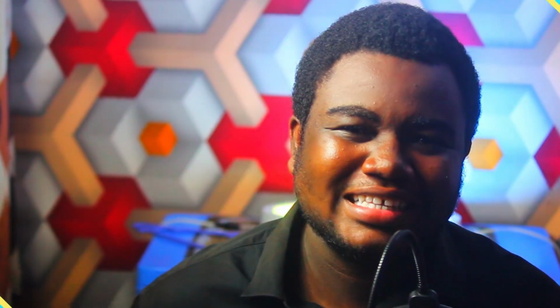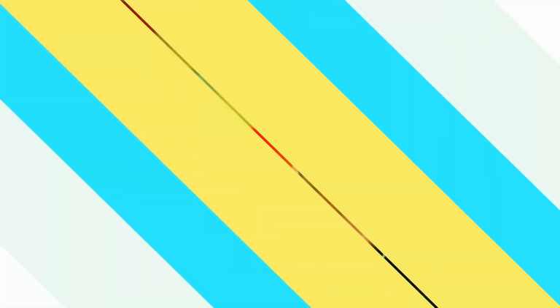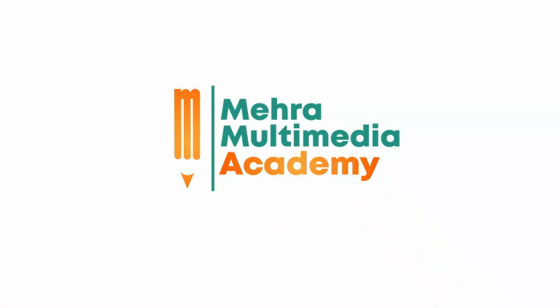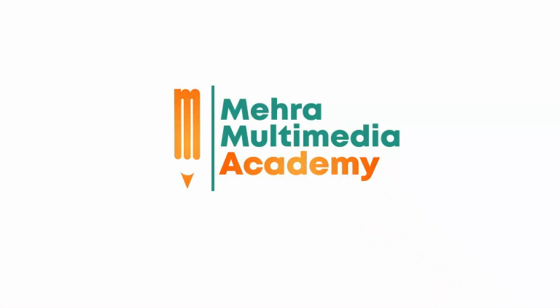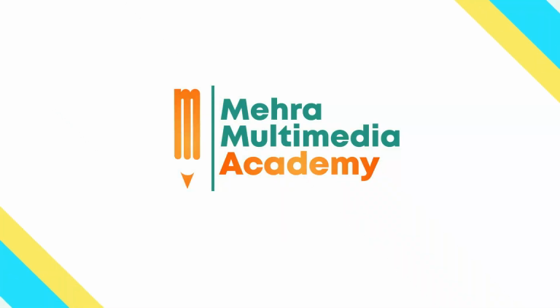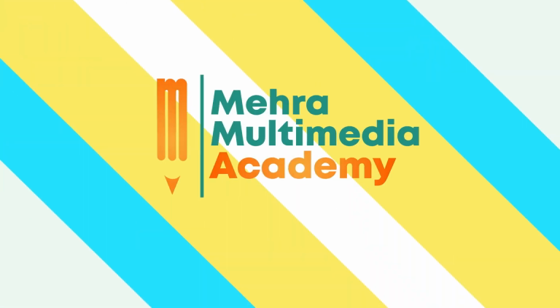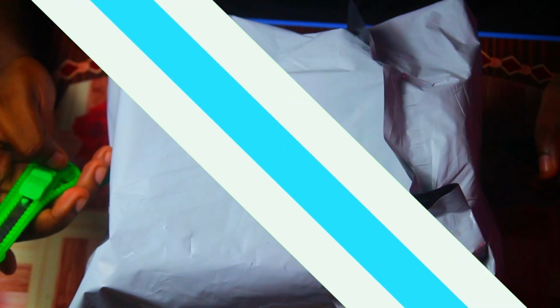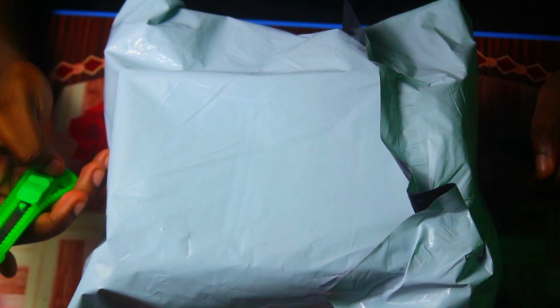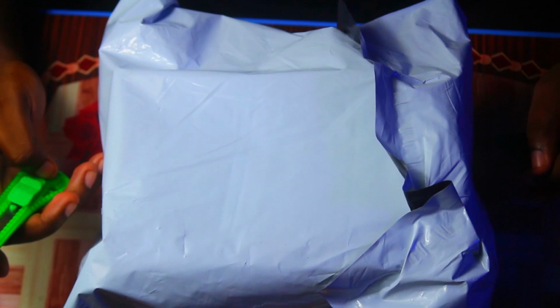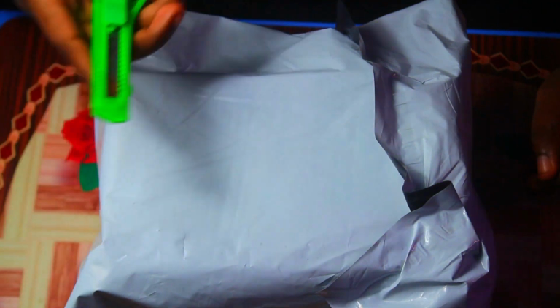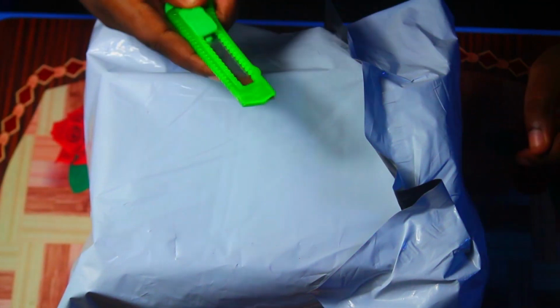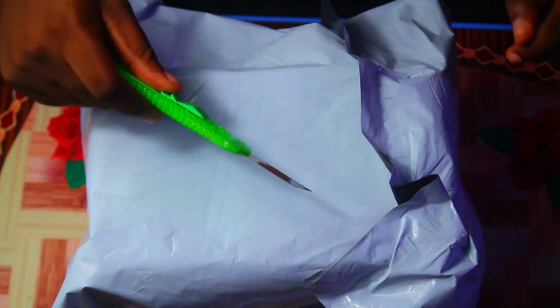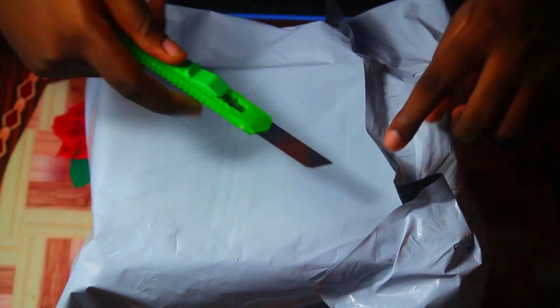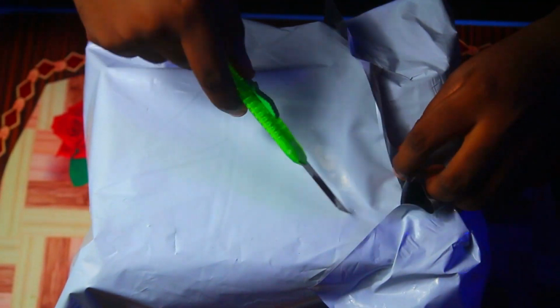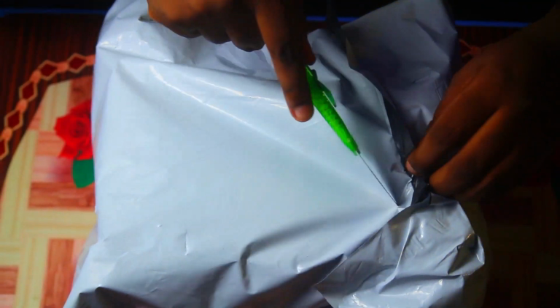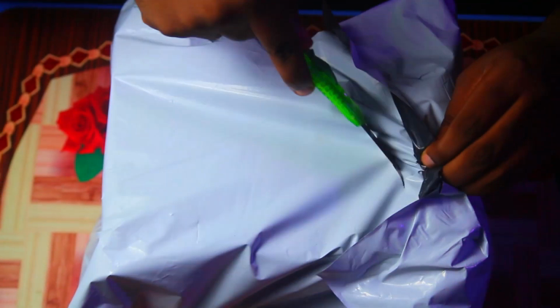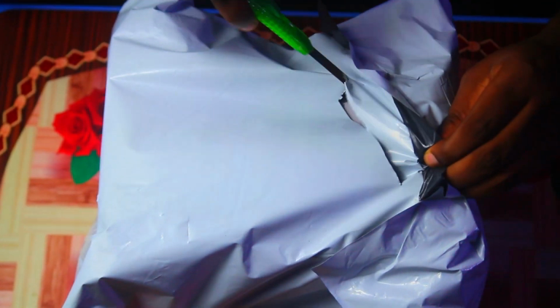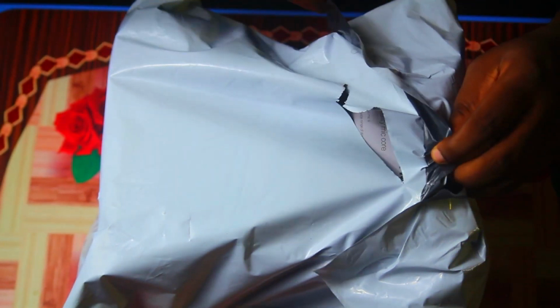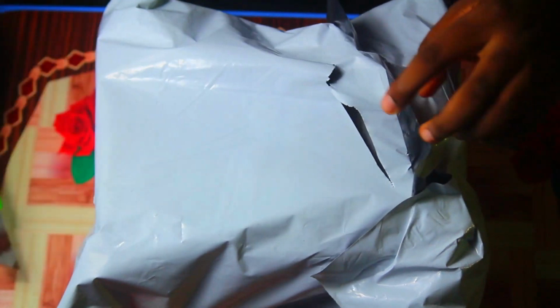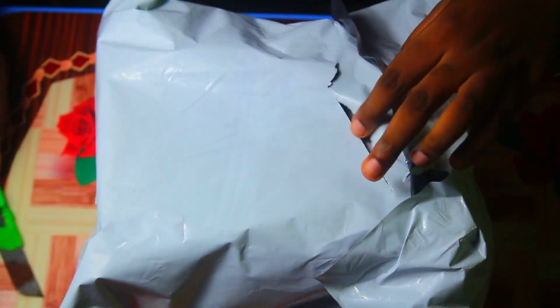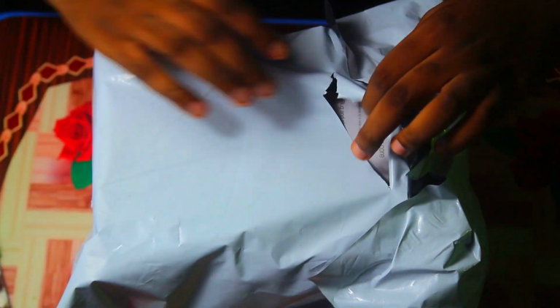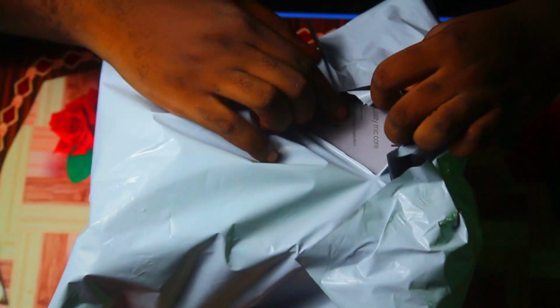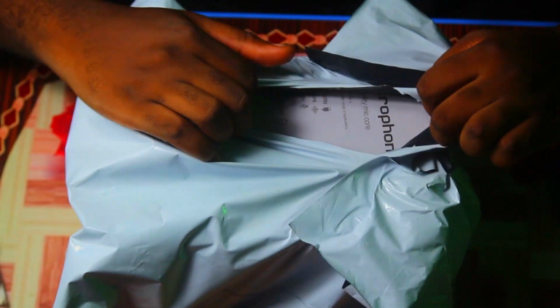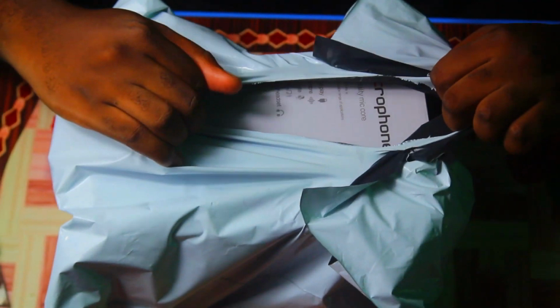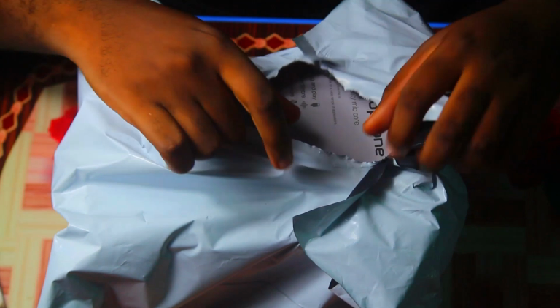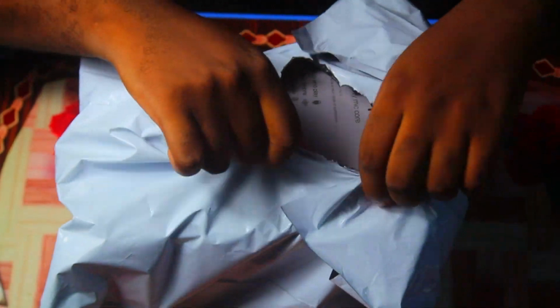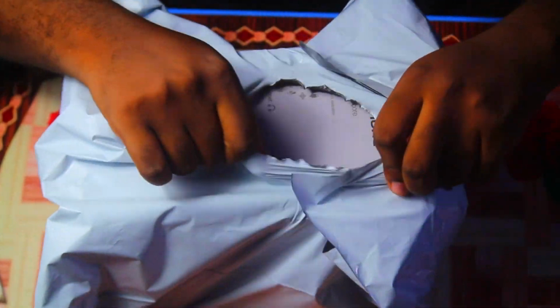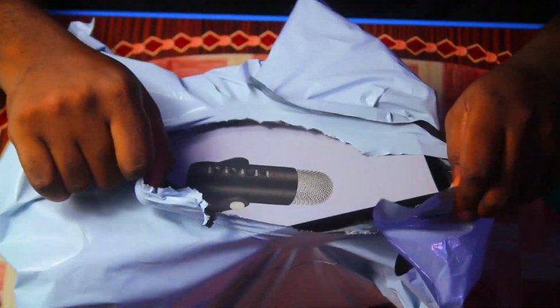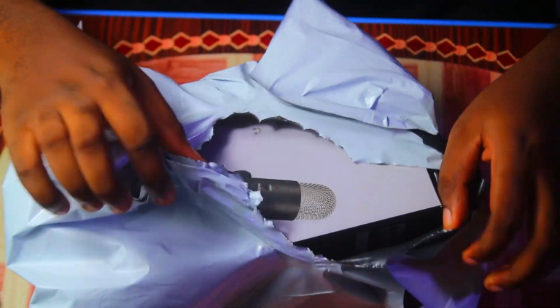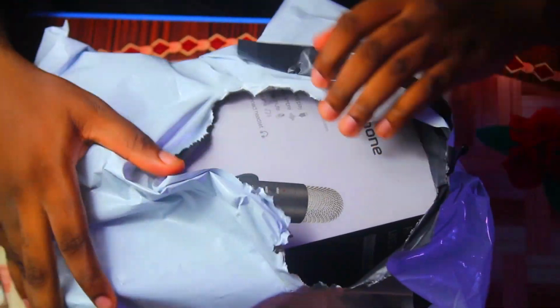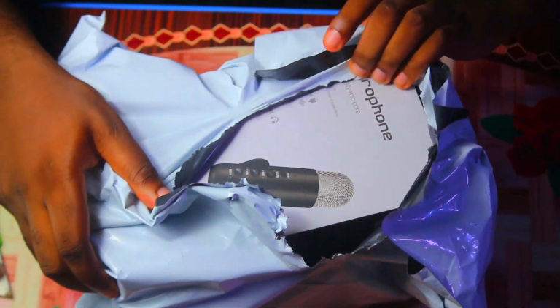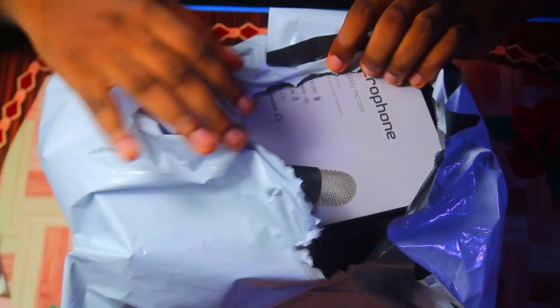That is why I spent a ton of money to buy this thing, and we'll be unboxing it together. So let's get right into the unboxing.